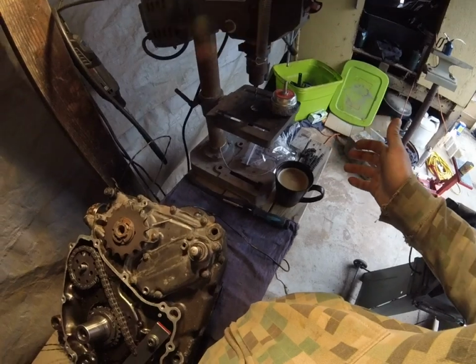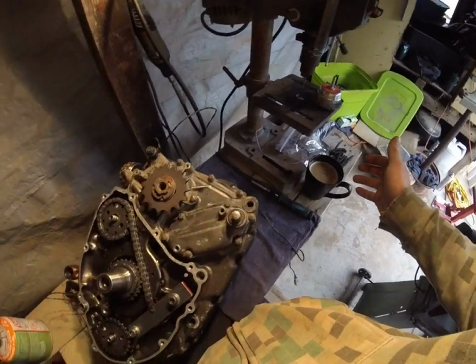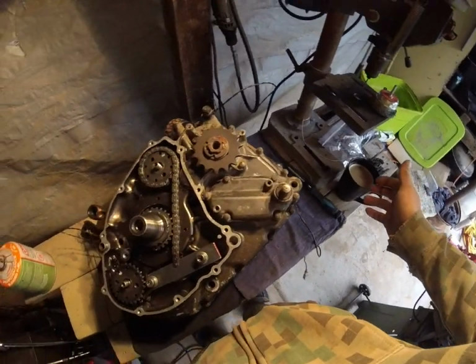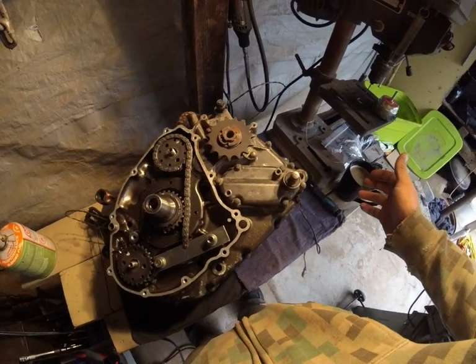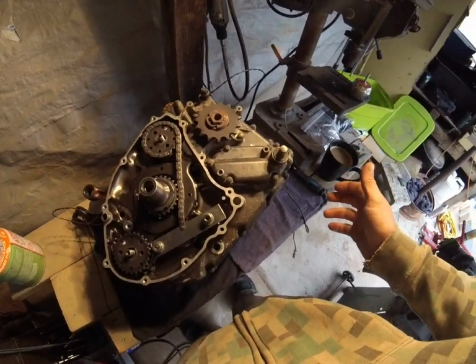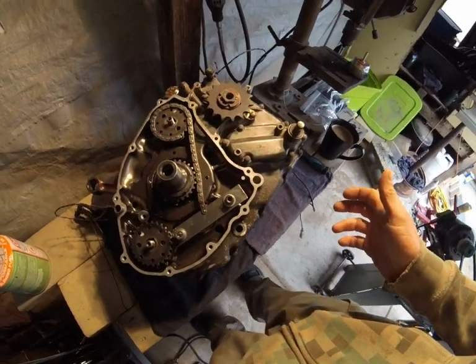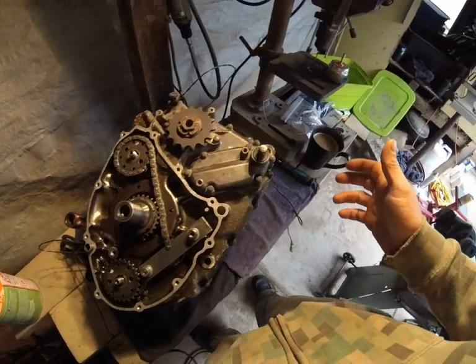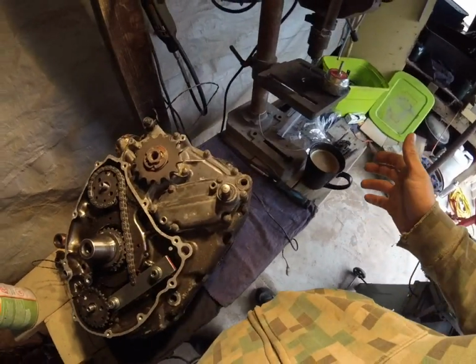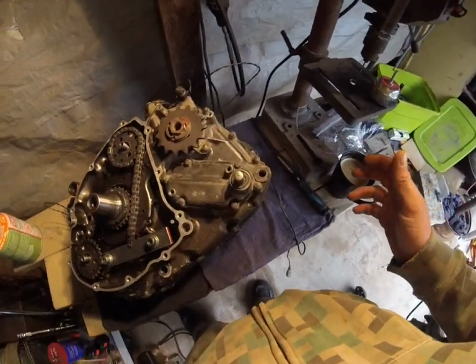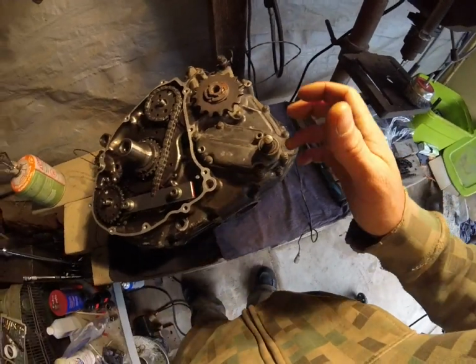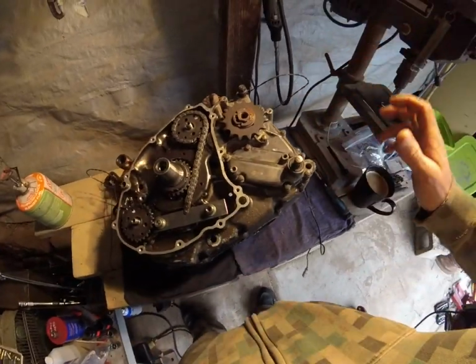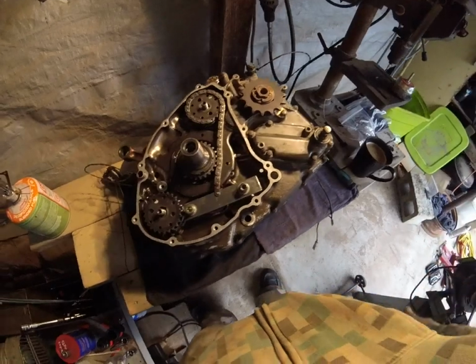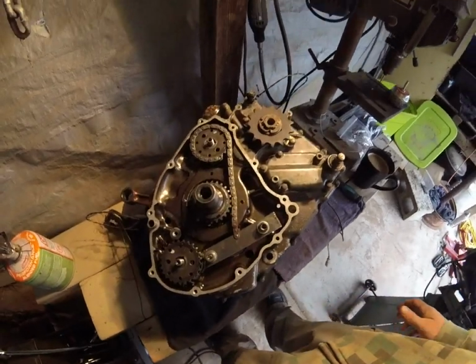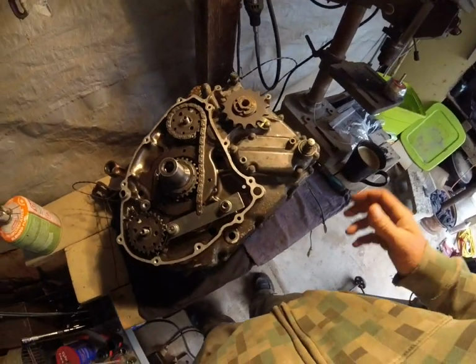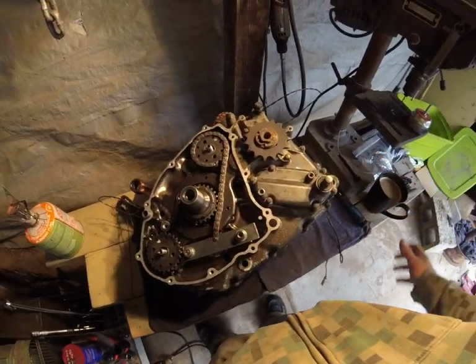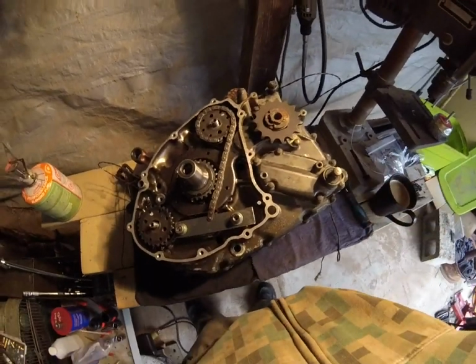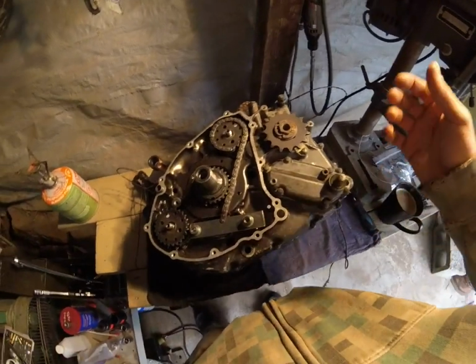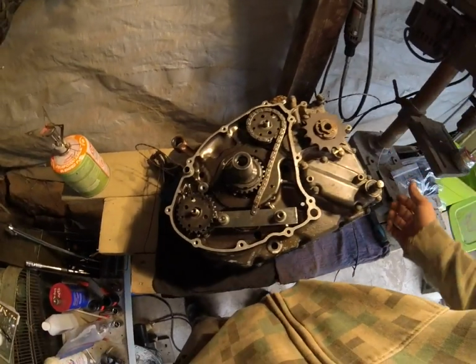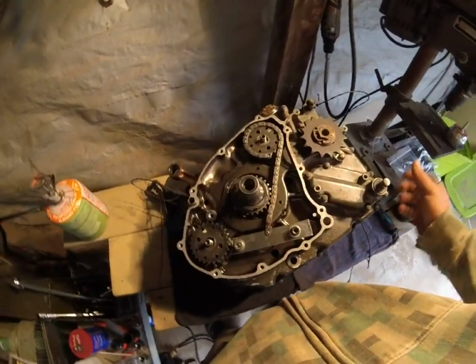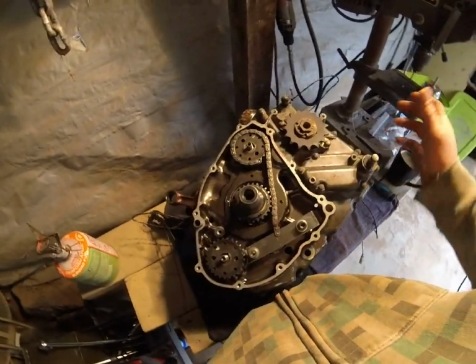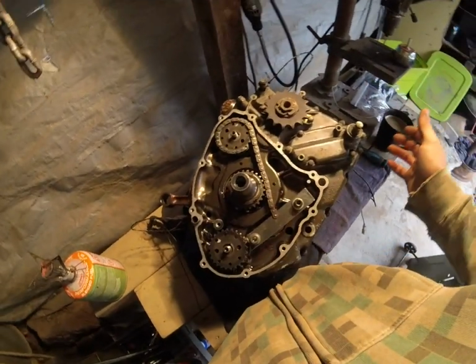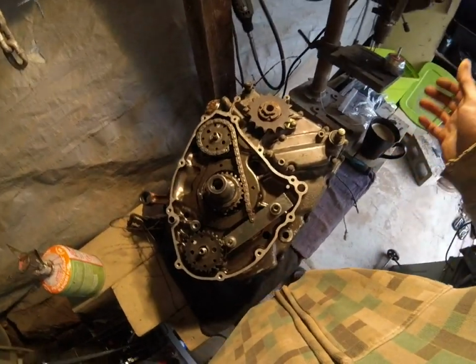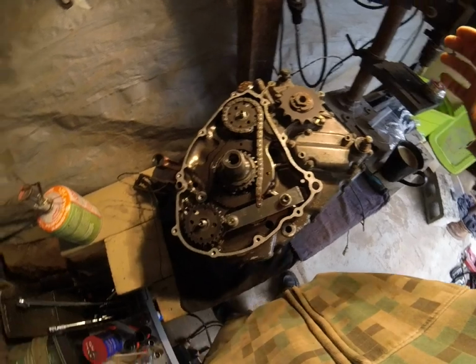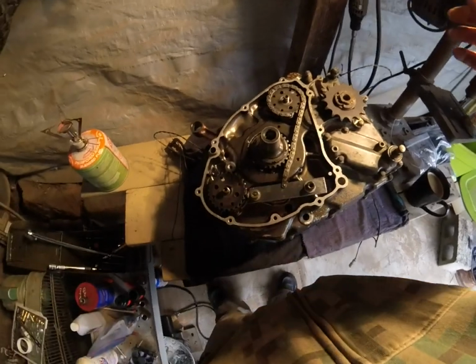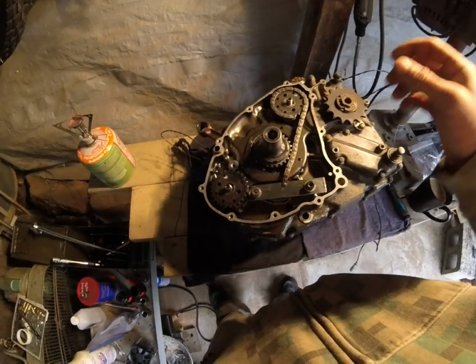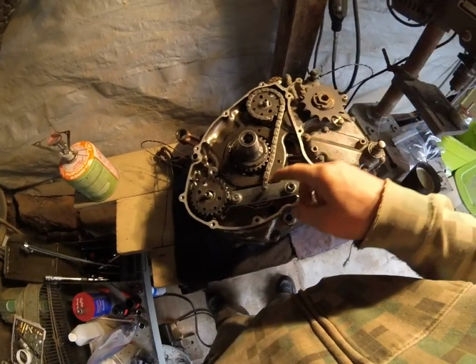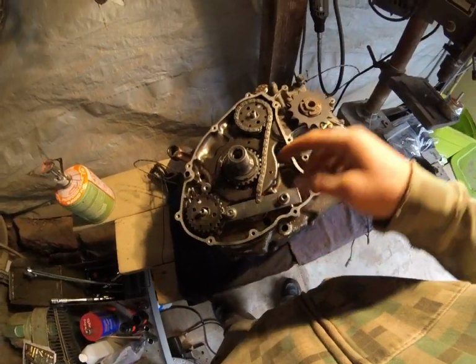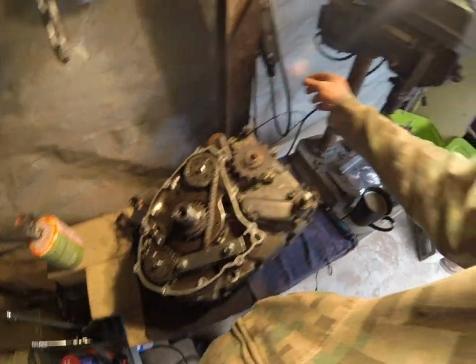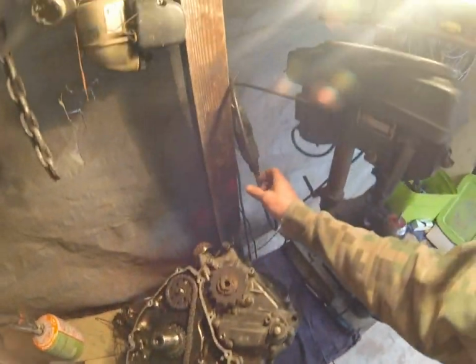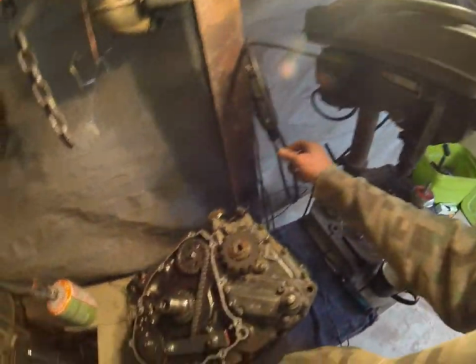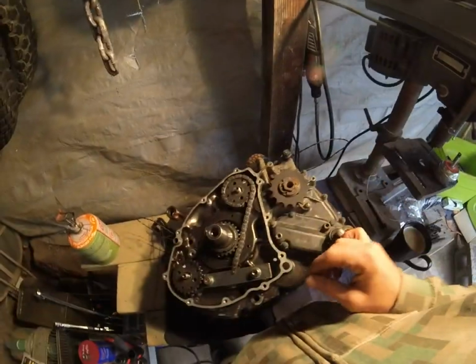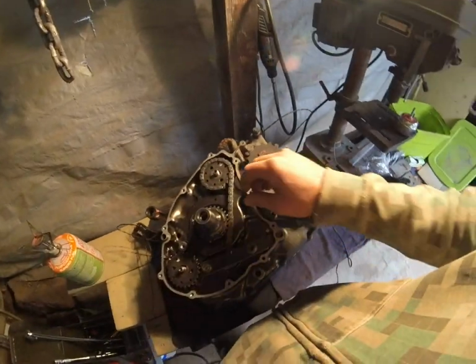I don't even need to save the balancer chain — it's a parts engine. I already have balancer chains, and if I needed one I'd probably just buy a new one instead of a used one. So I cut this one off with my trusty Dremel tool.